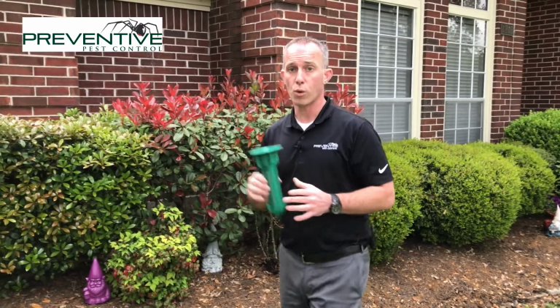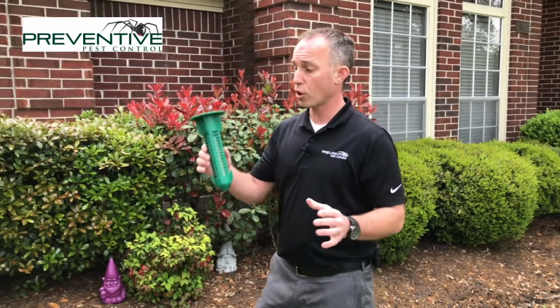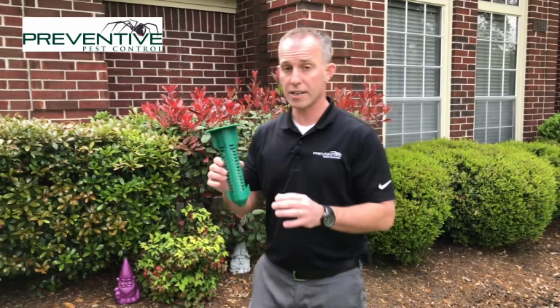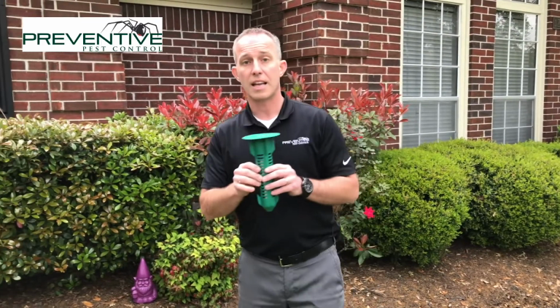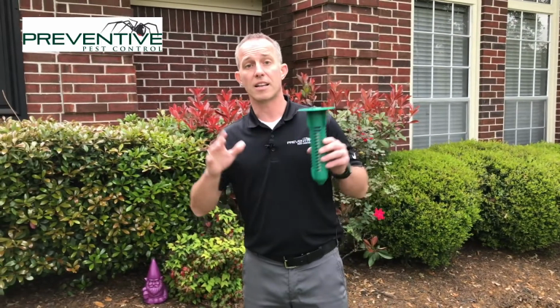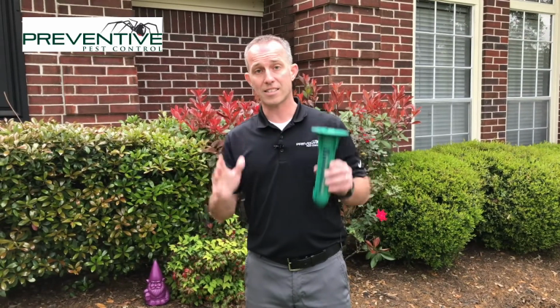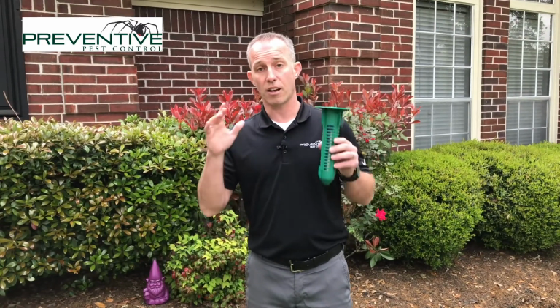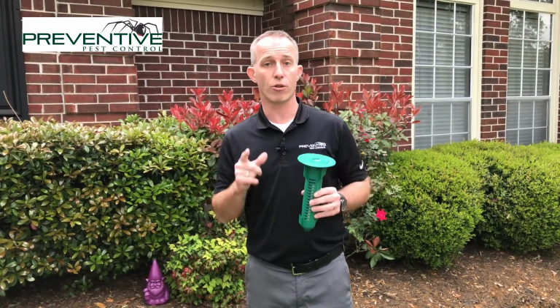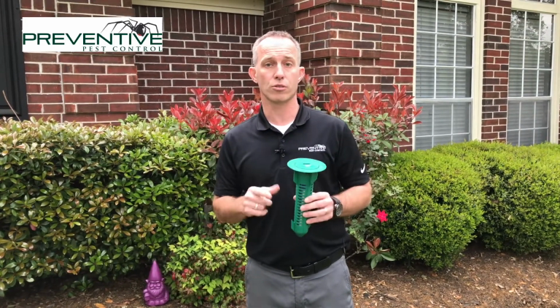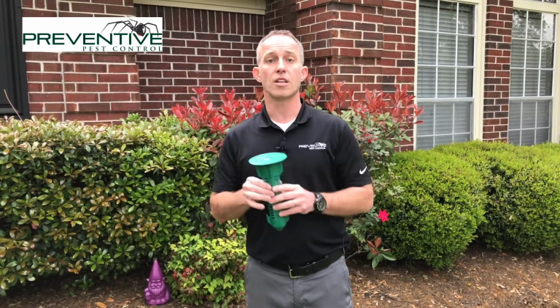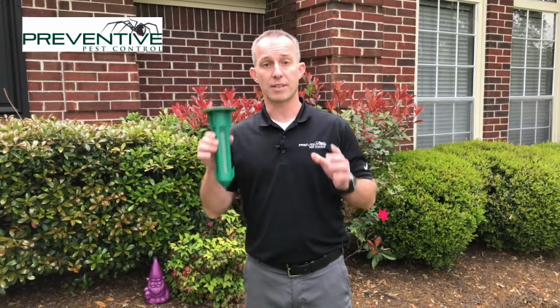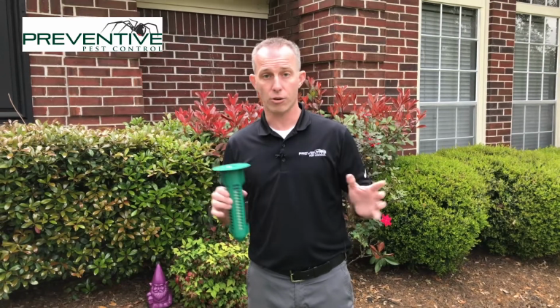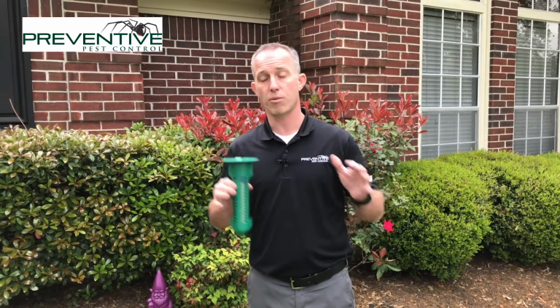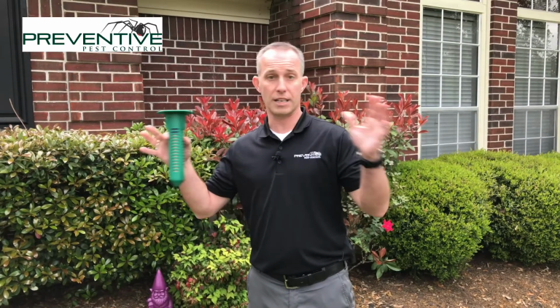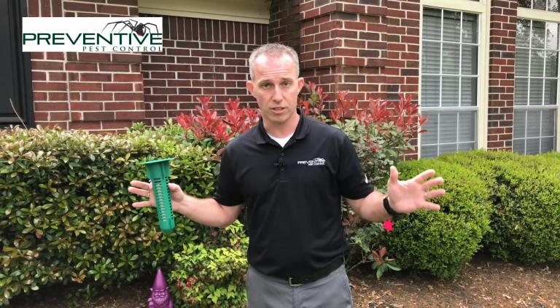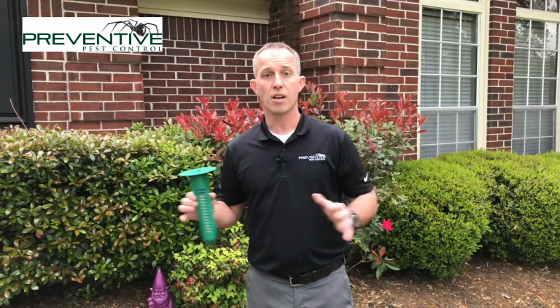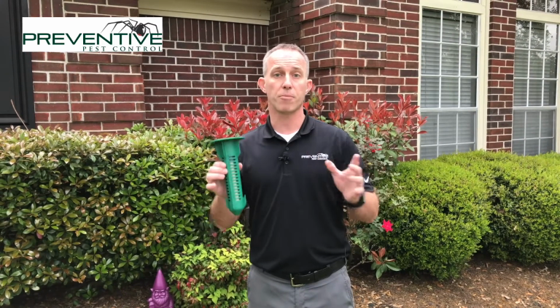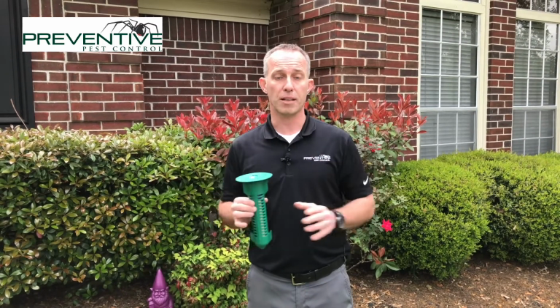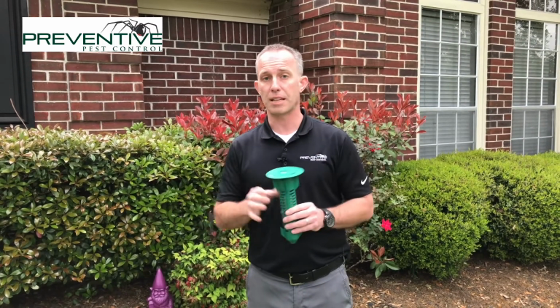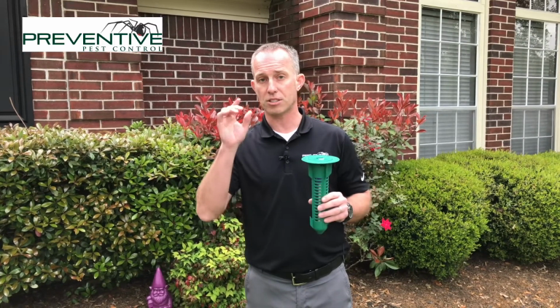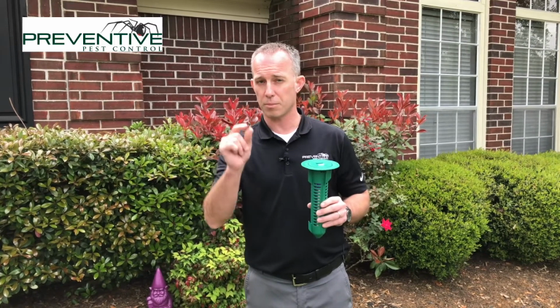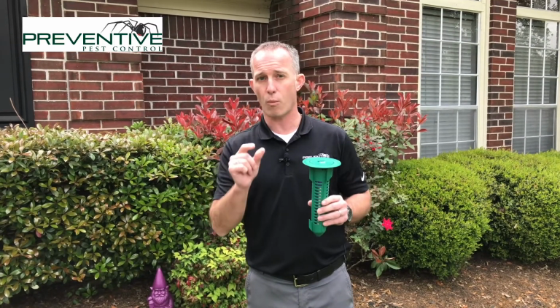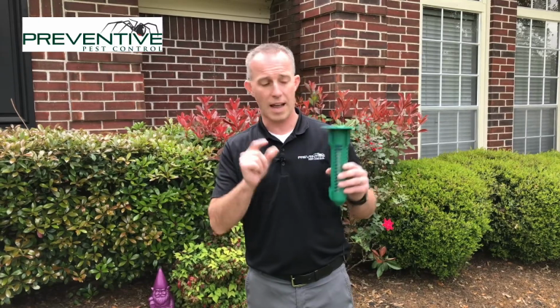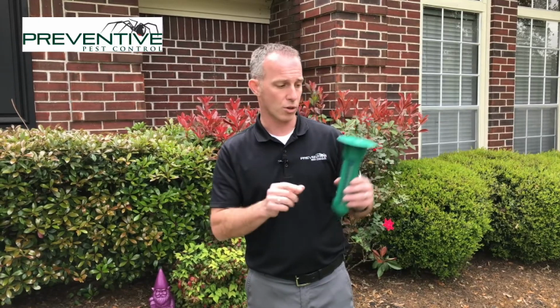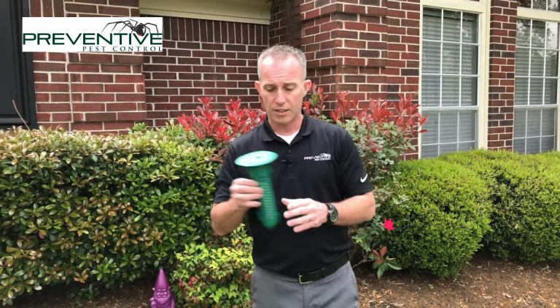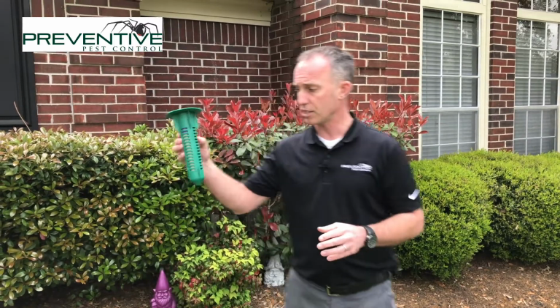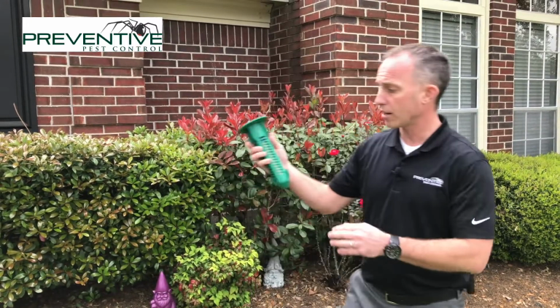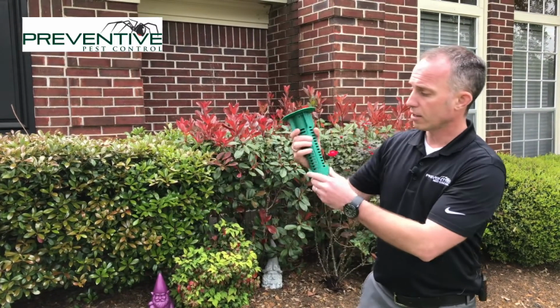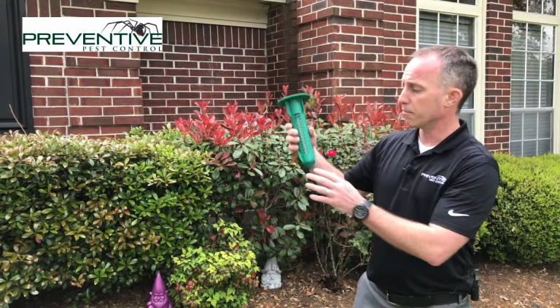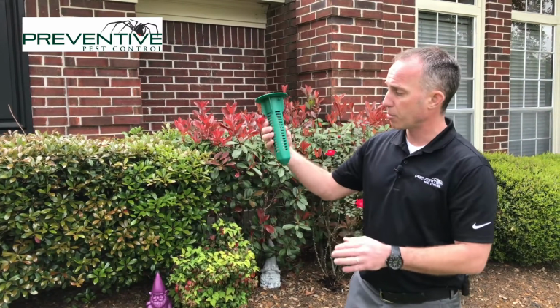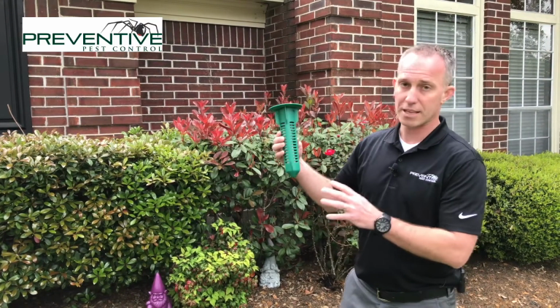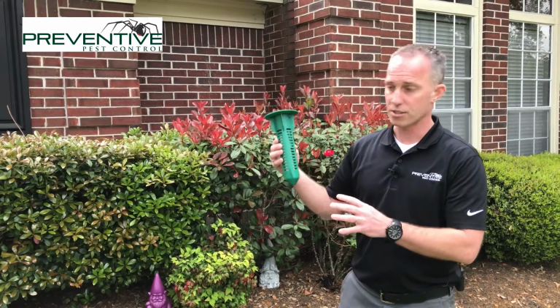What I want to show everybody here is an excellent, affordable solution to protect your home or any structure from termites. Let me talk a little bit about why and how this works. This here is a Centricon termite bait station.